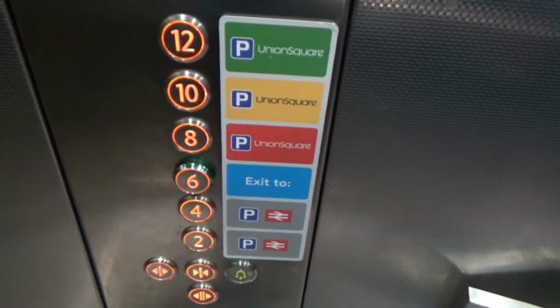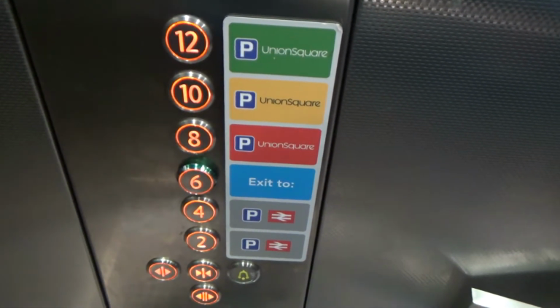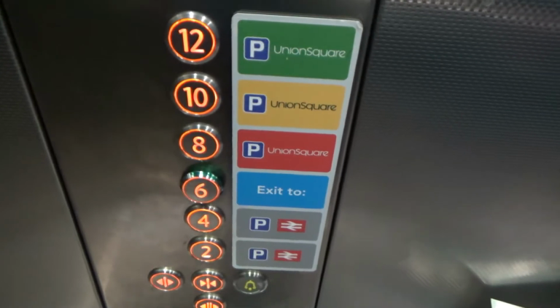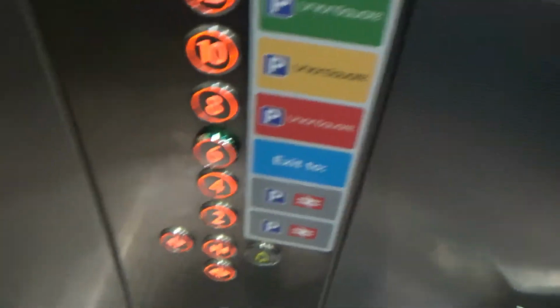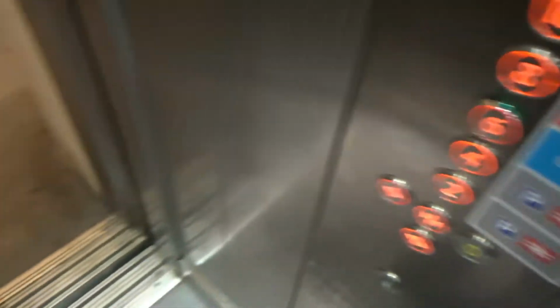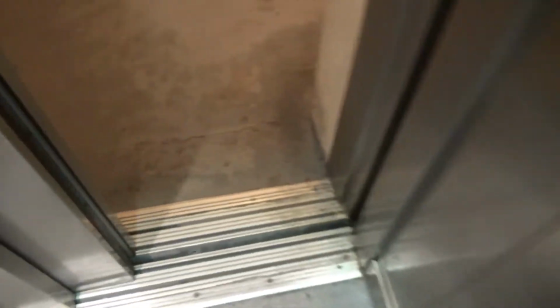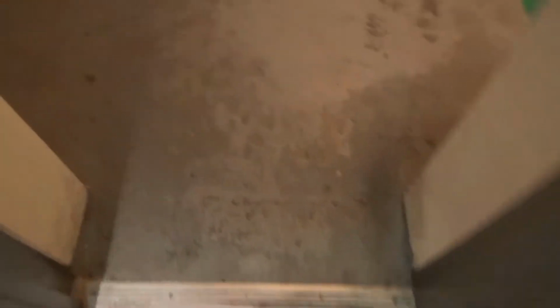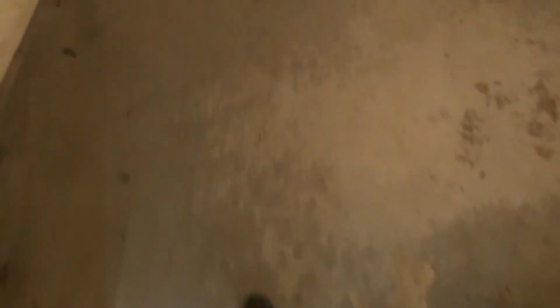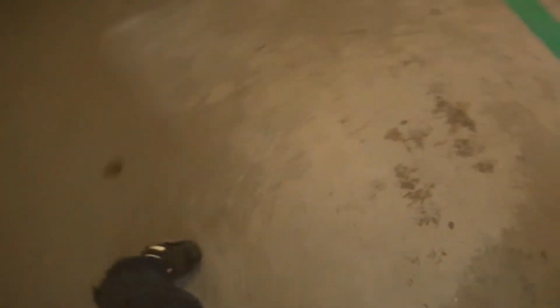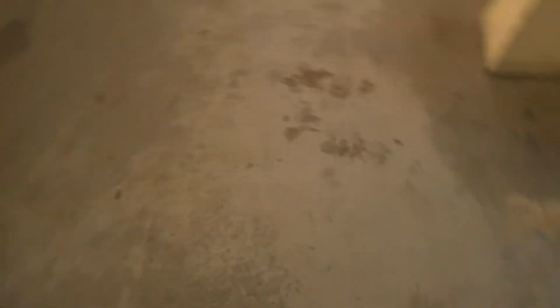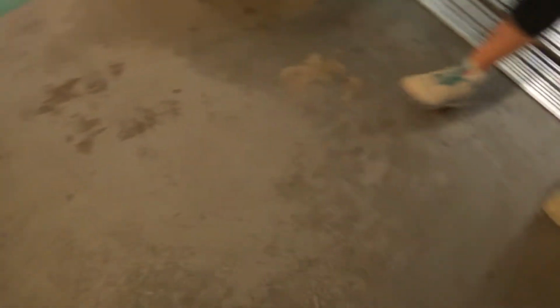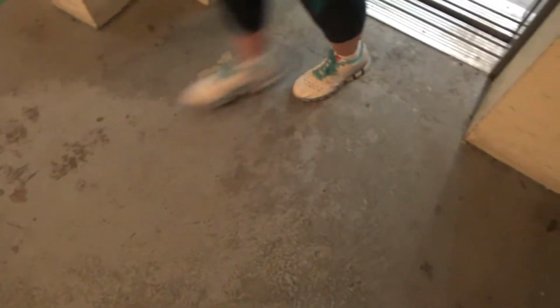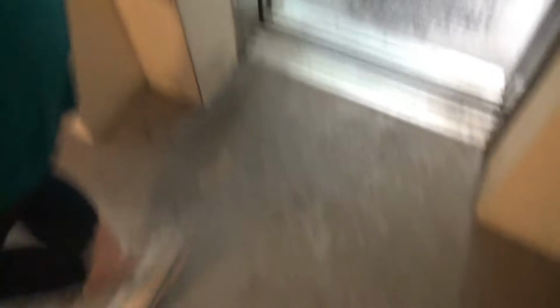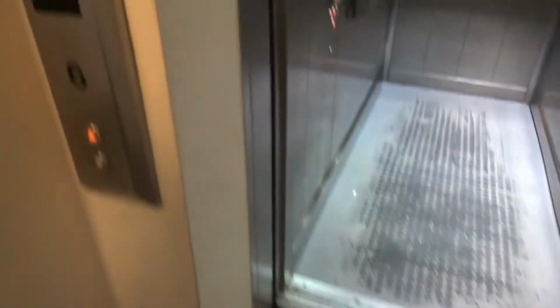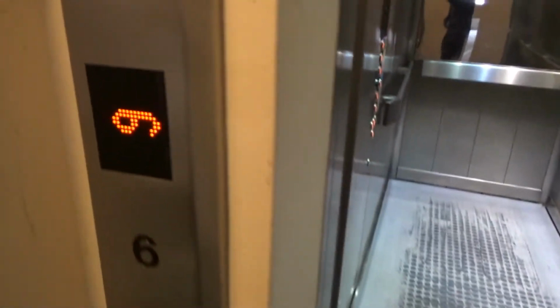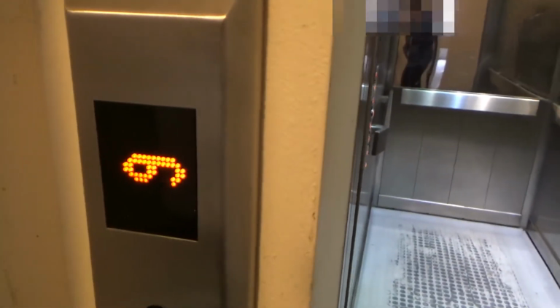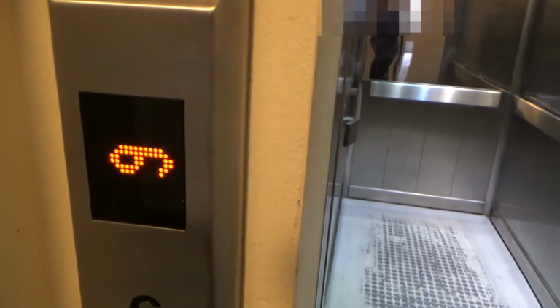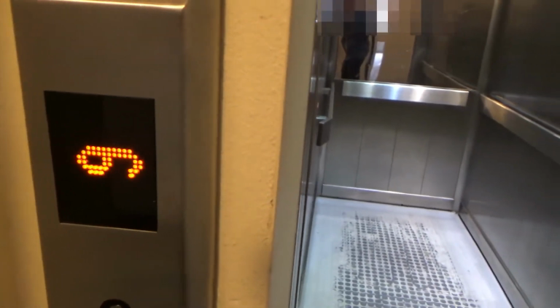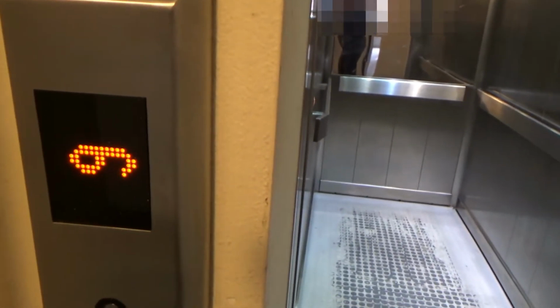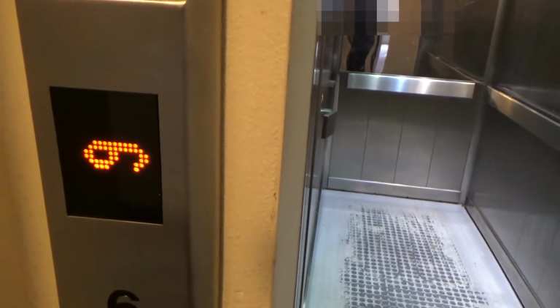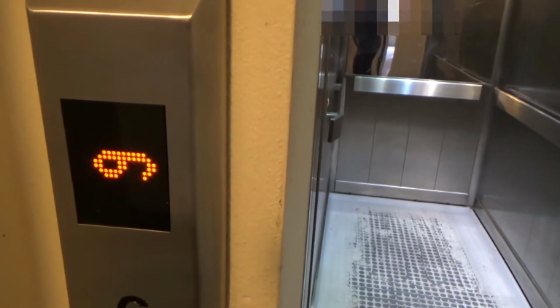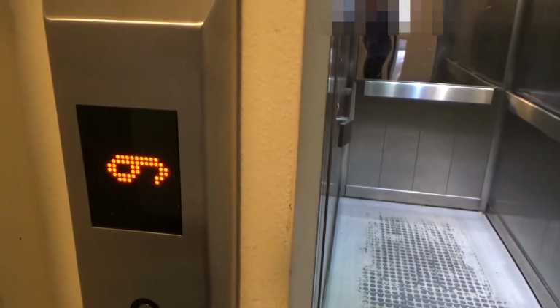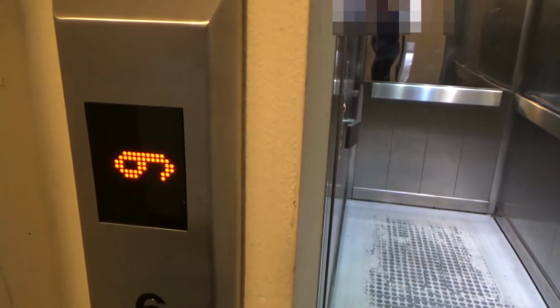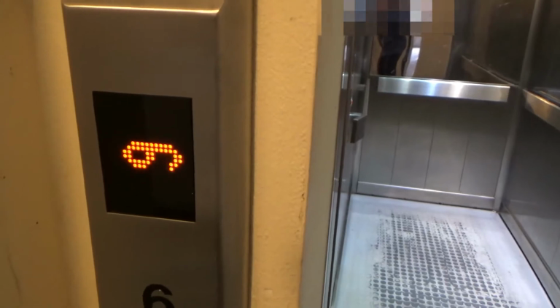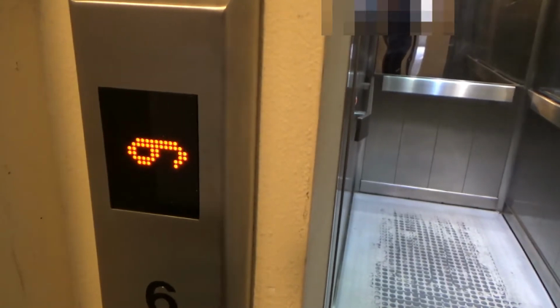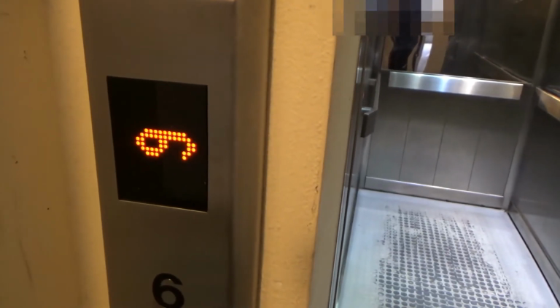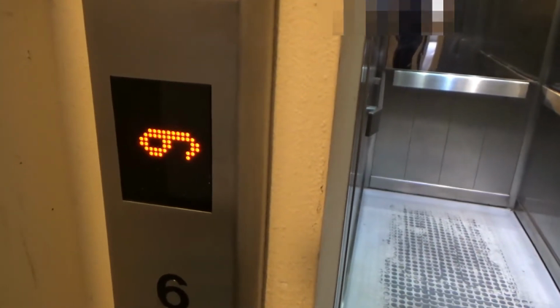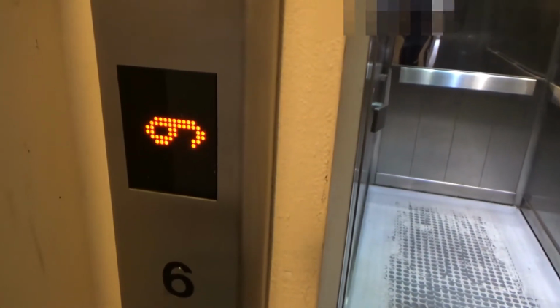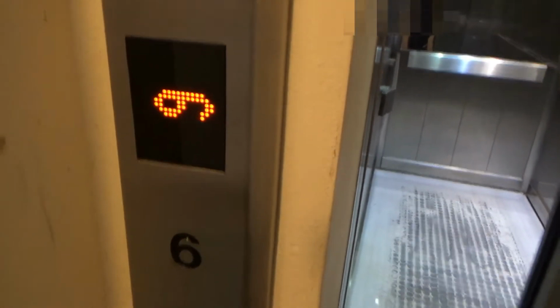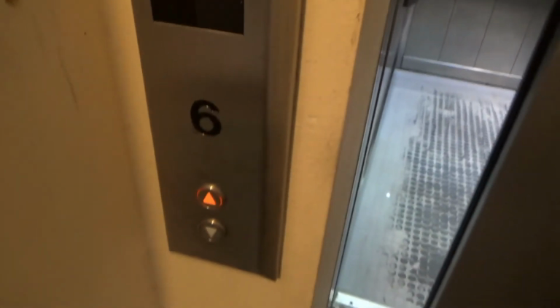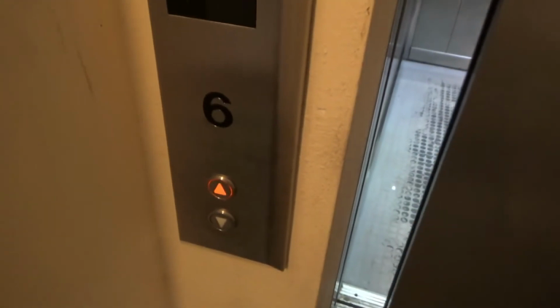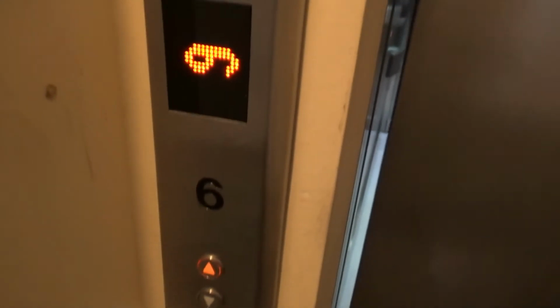Here we are. Now we will exit. Oh wow, look at that! It's put on sideways for some reason. That is messed up. There it goes.